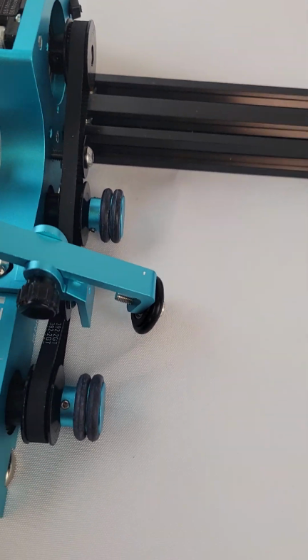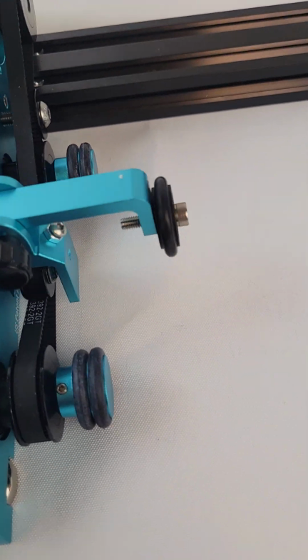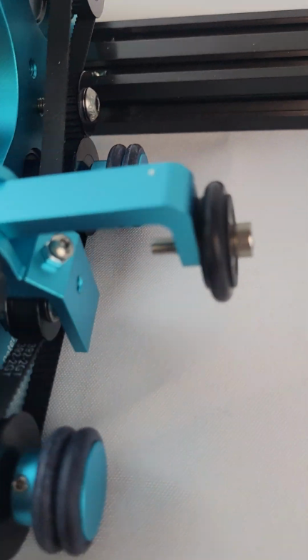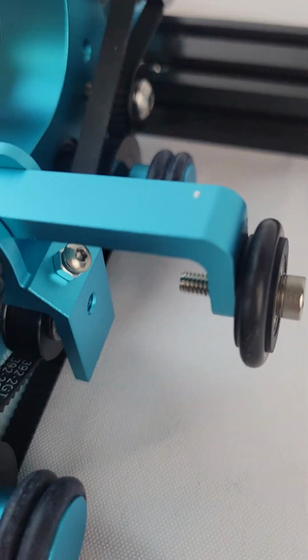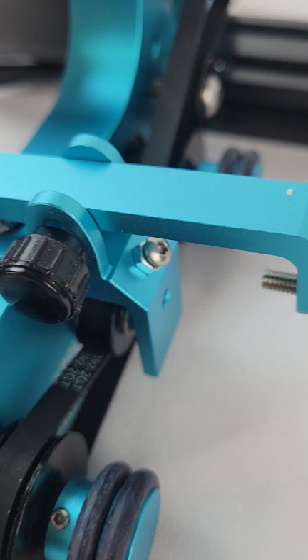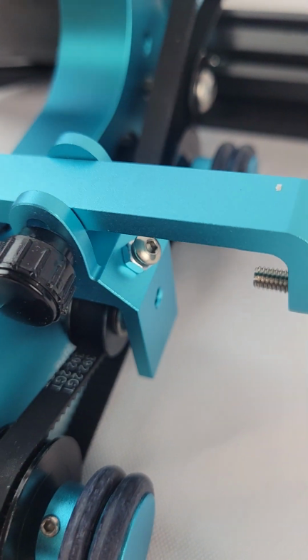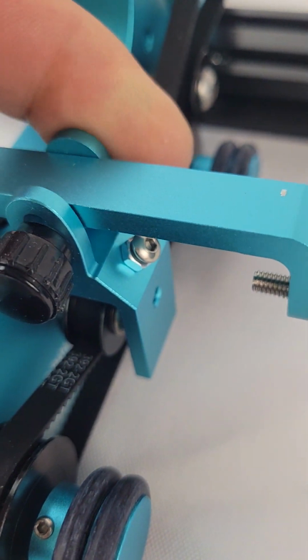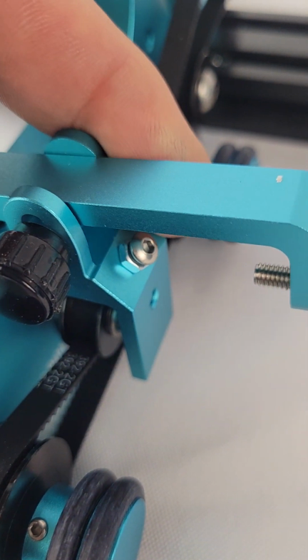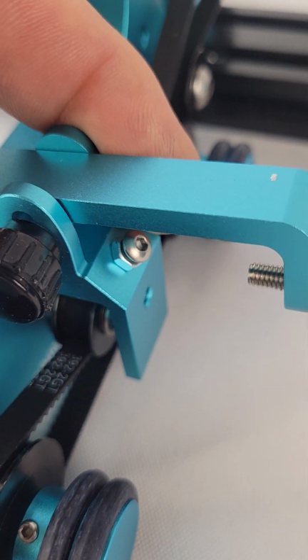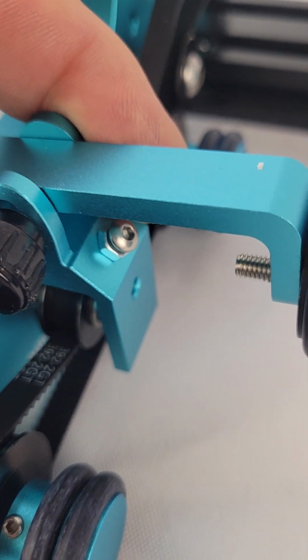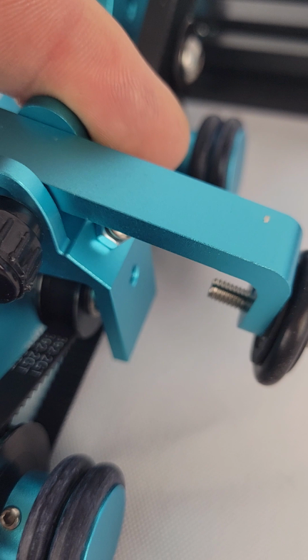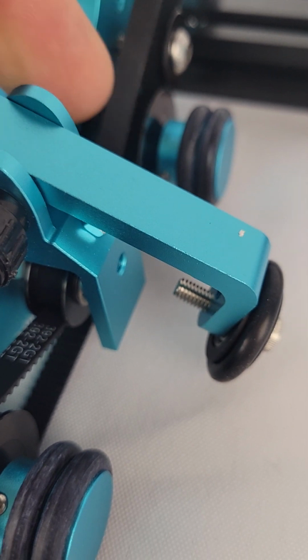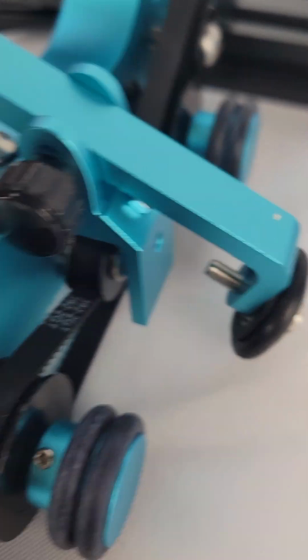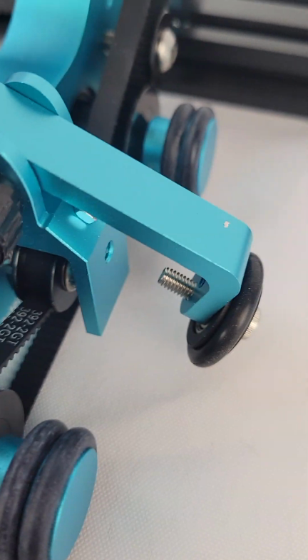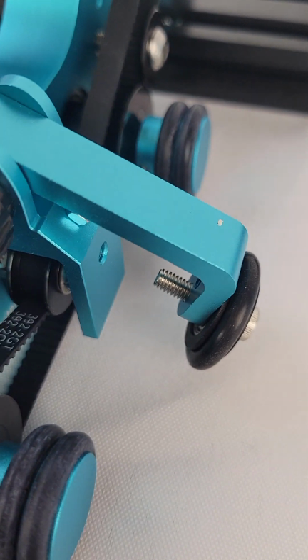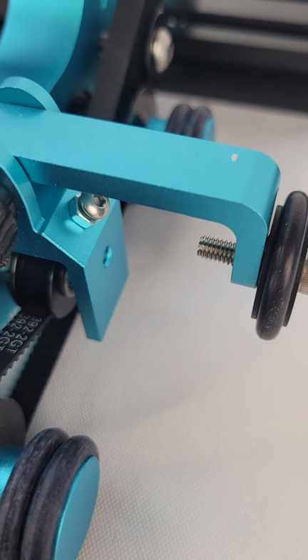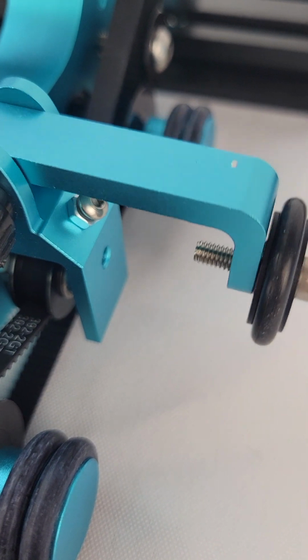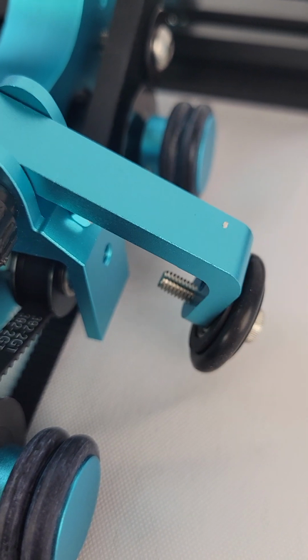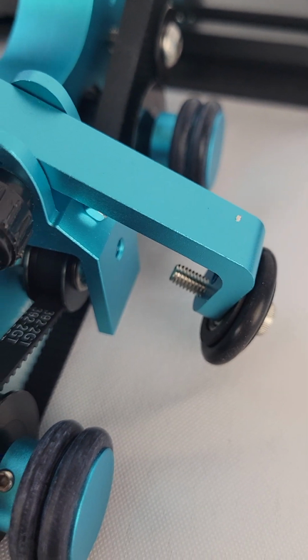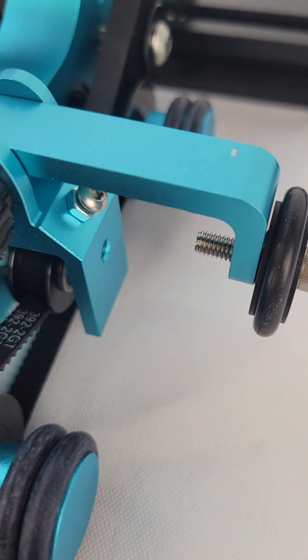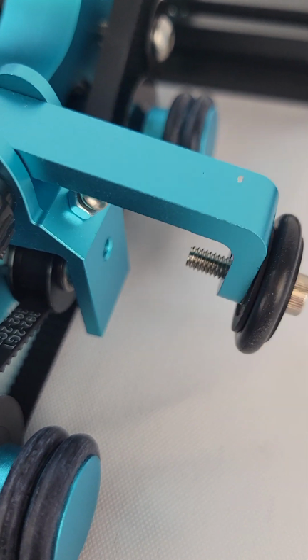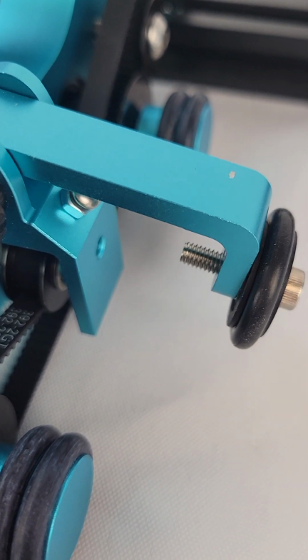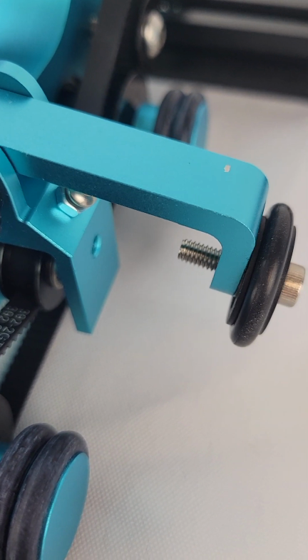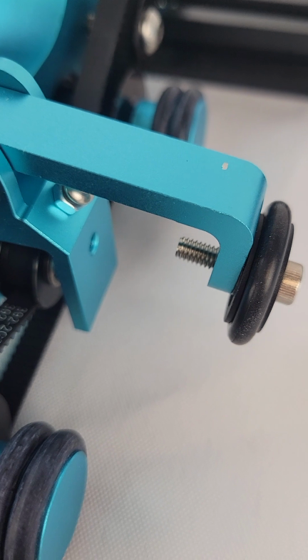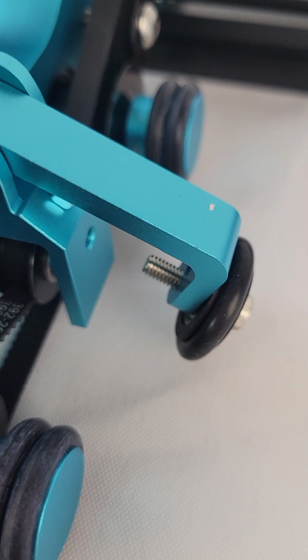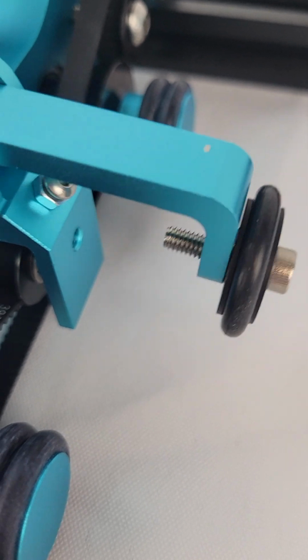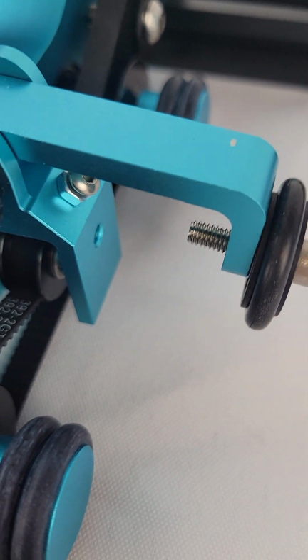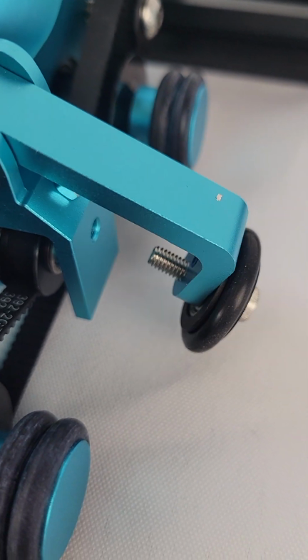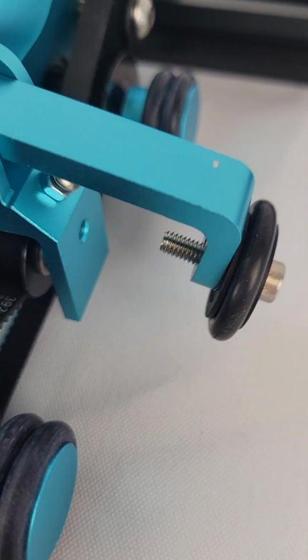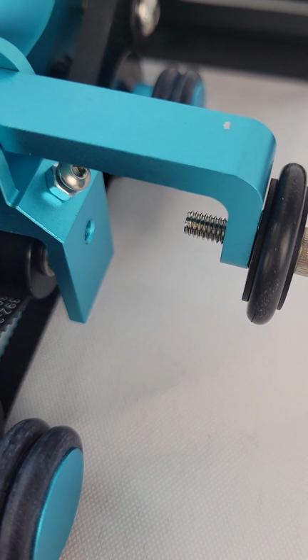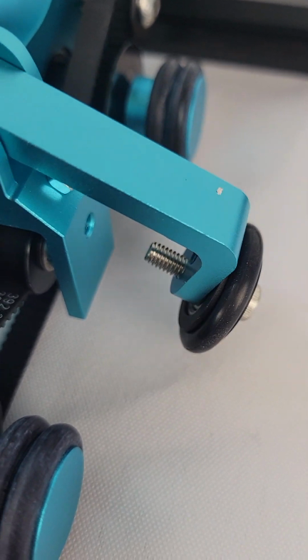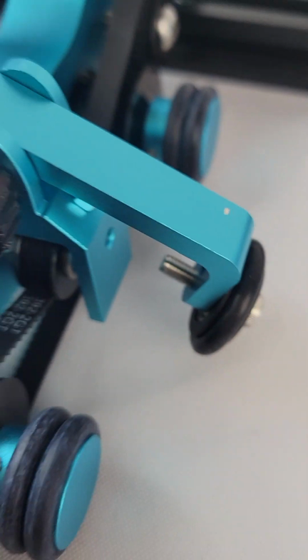Another feature is a set screw under here. What this does is allow you to adjust how far the clamp comes down — it's basically an adjustable stop for it.